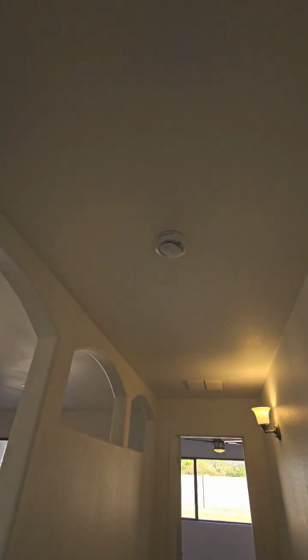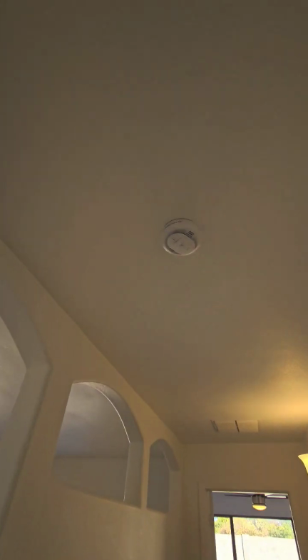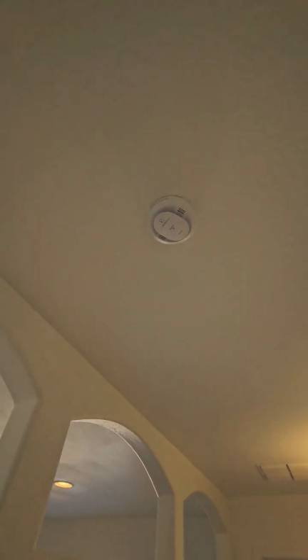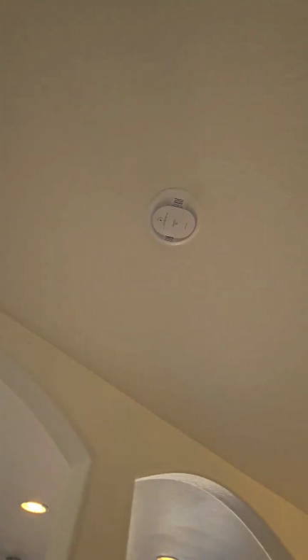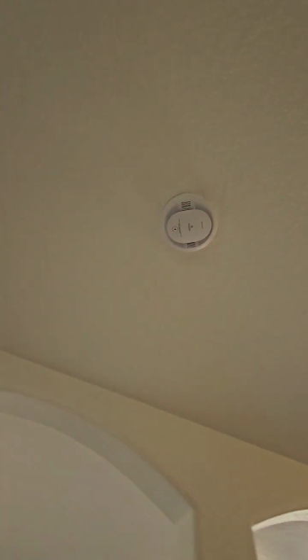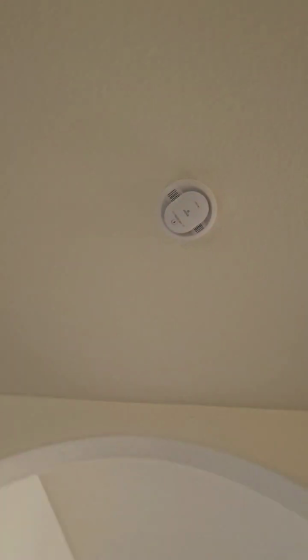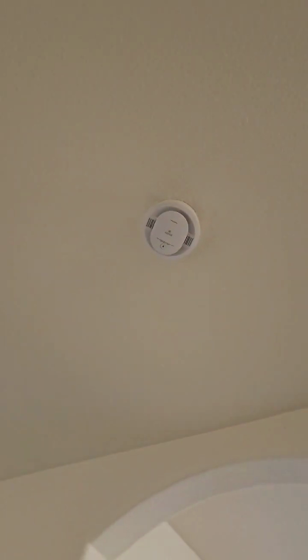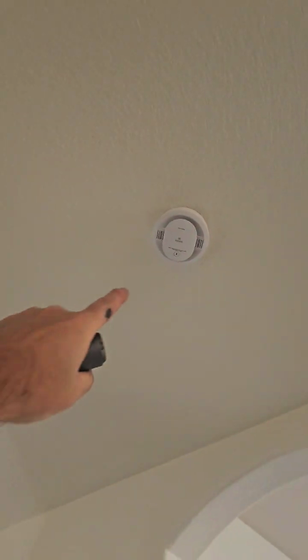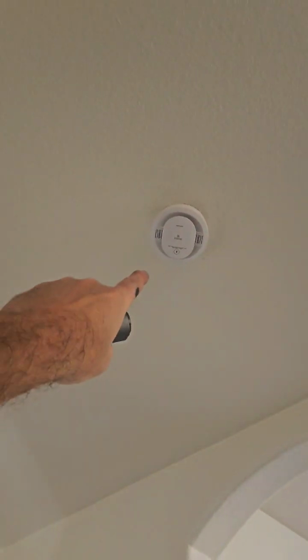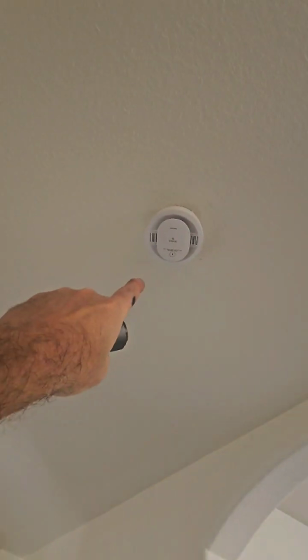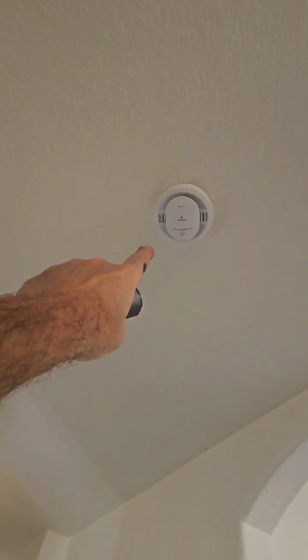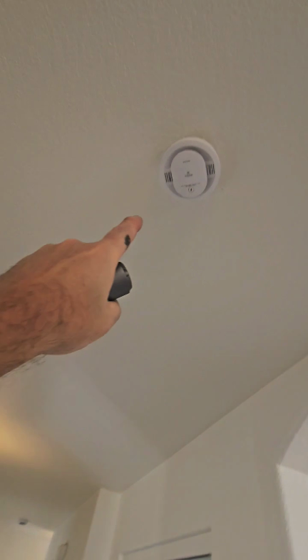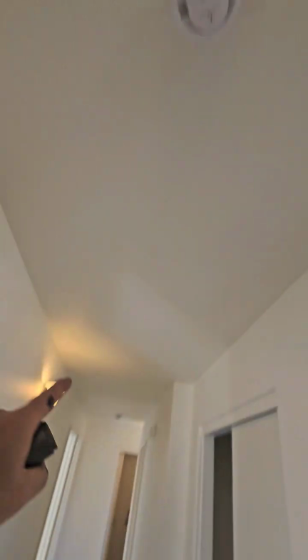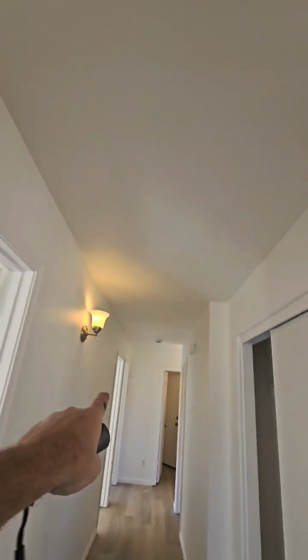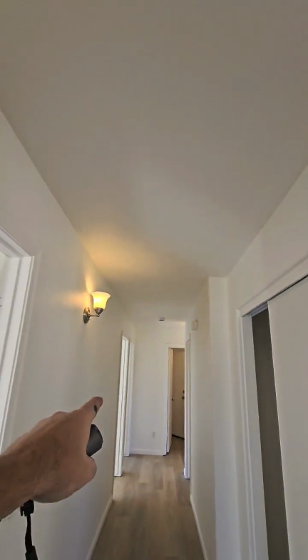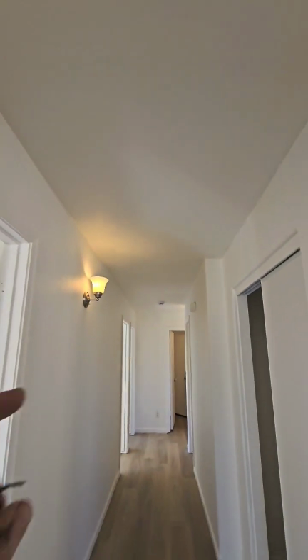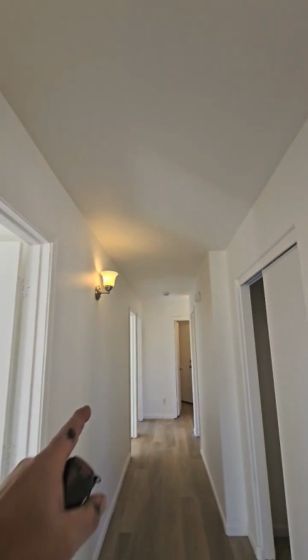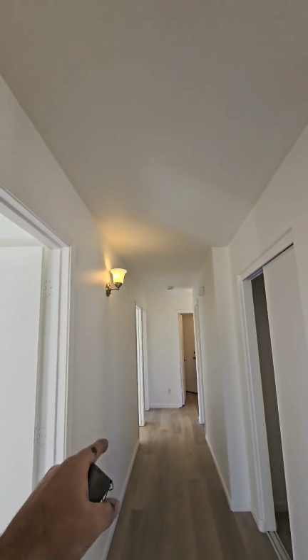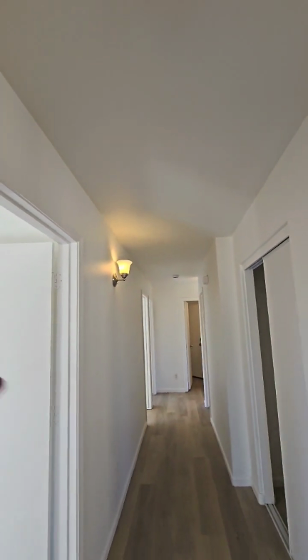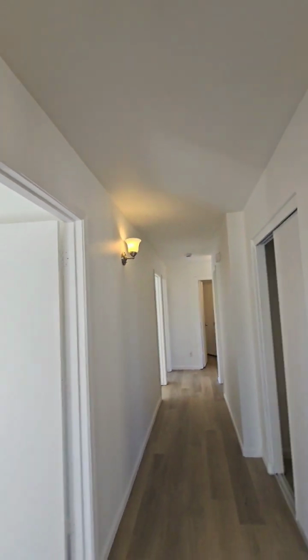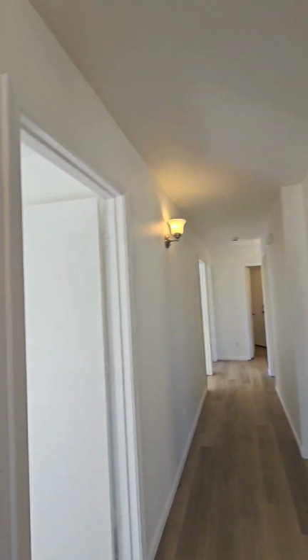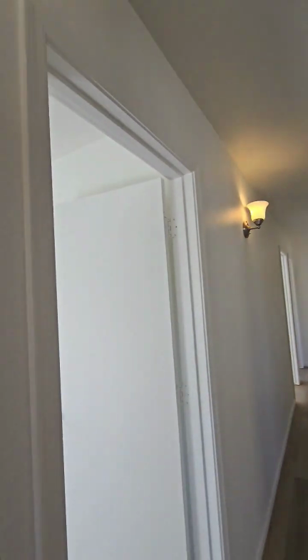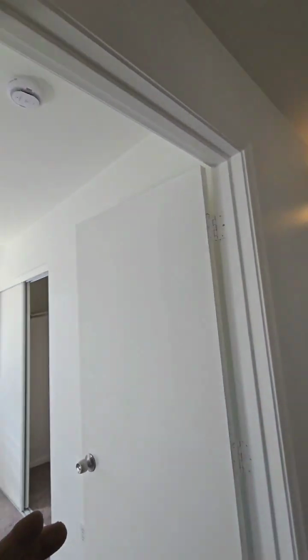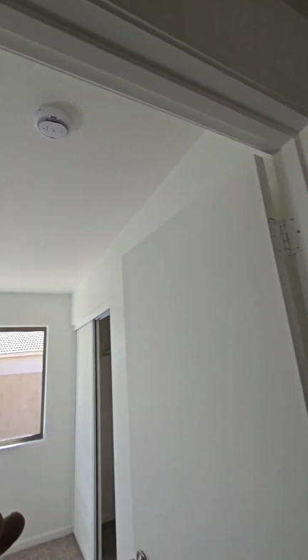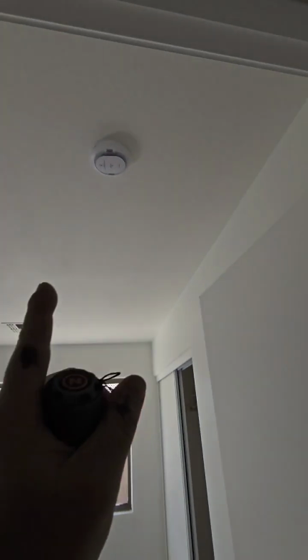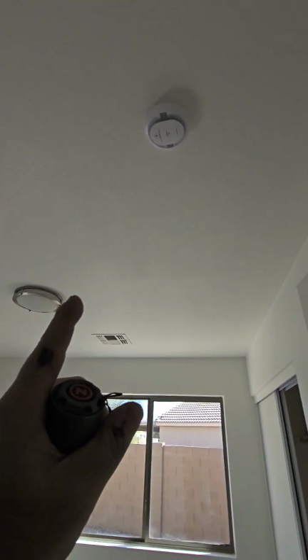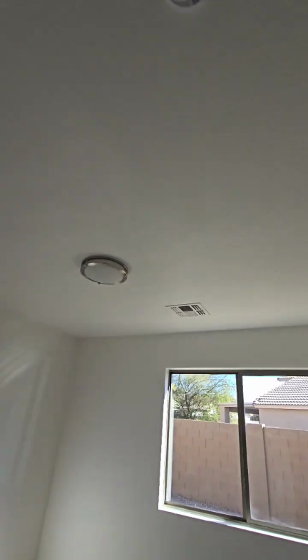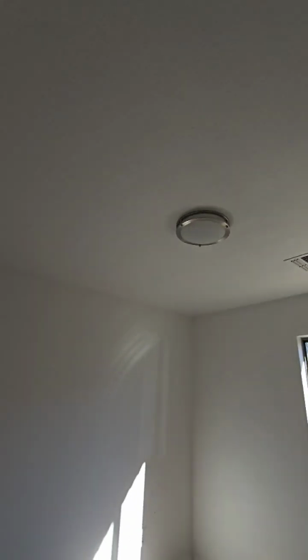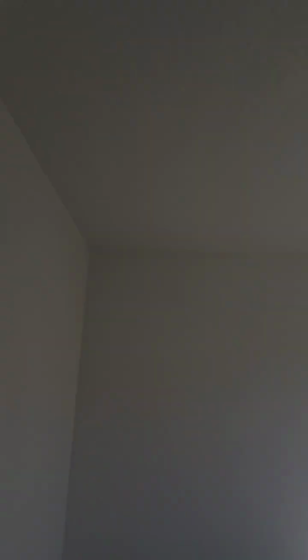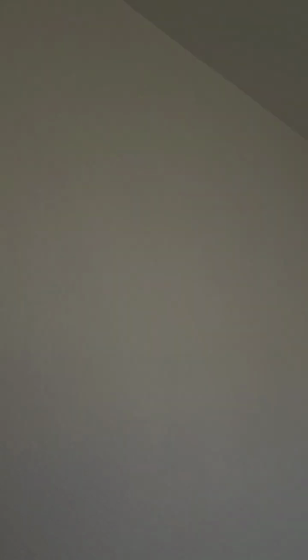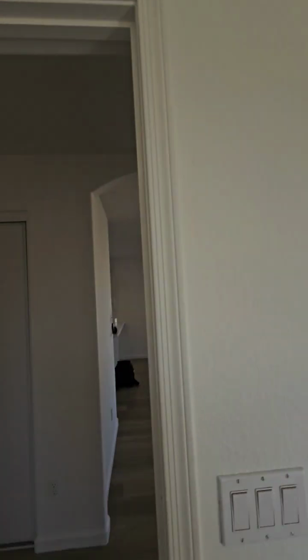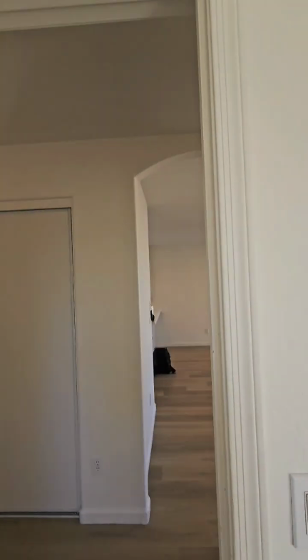But they did what I like to see. They put a smoke alarm here and a smoke alarm there to protect the bedrooms, and then put another smoke alarm in the bedrooms to protect all the other bedrooms.